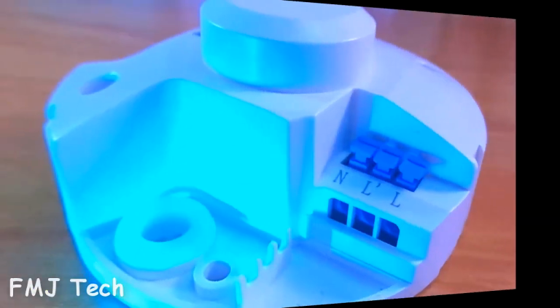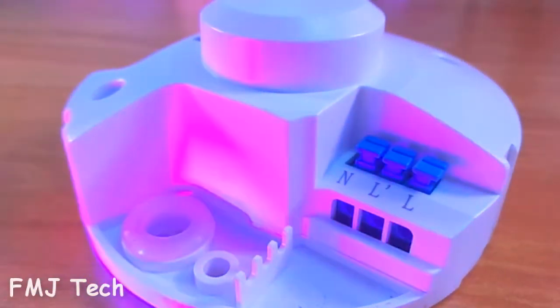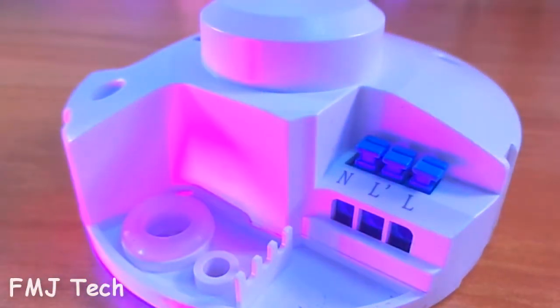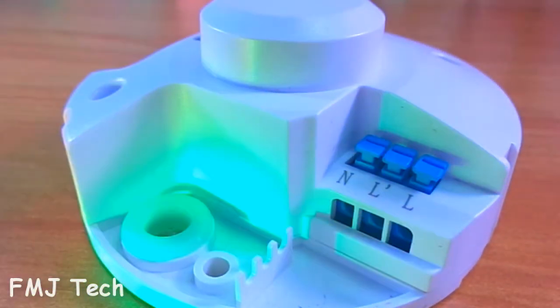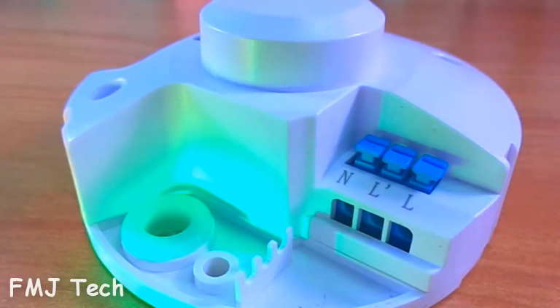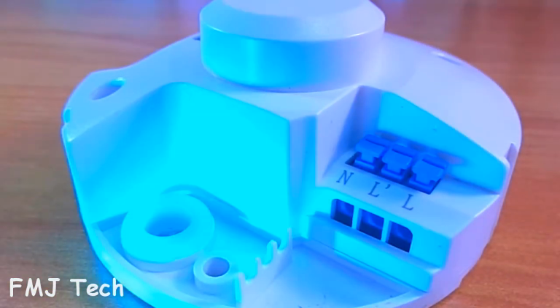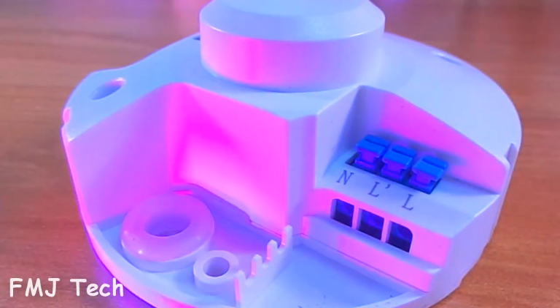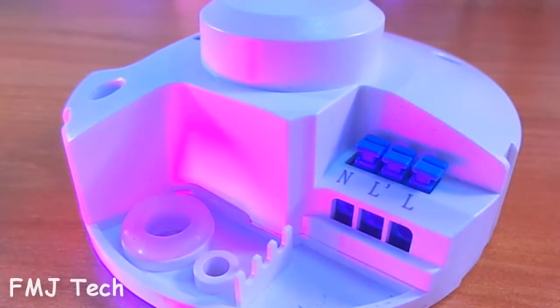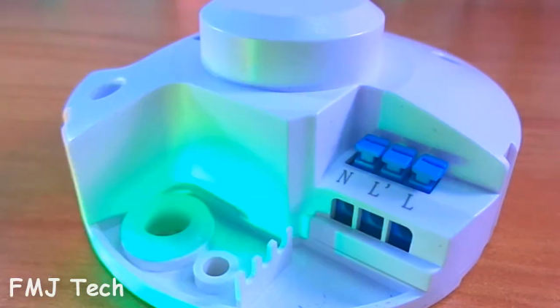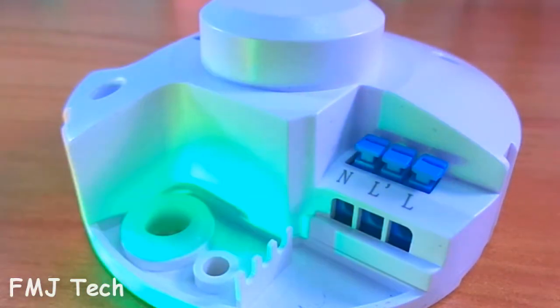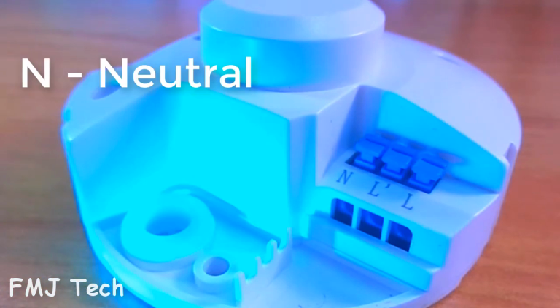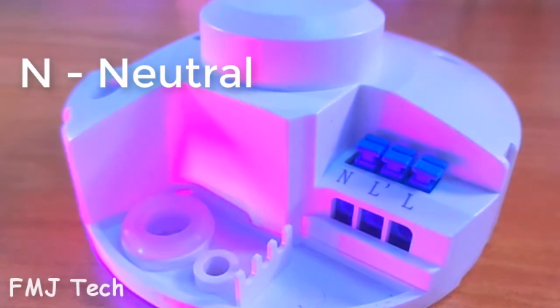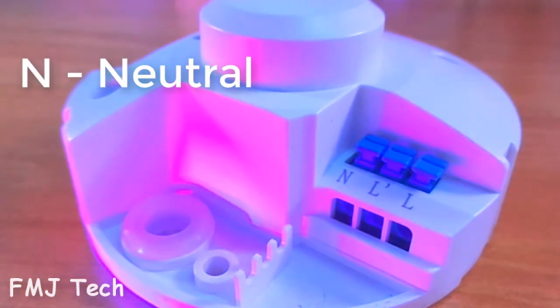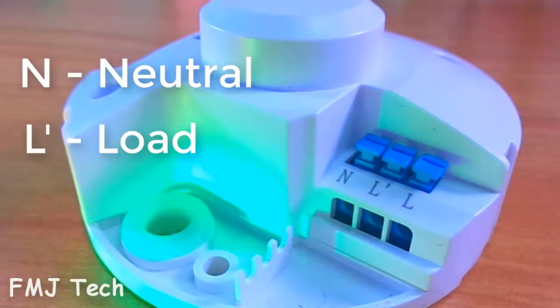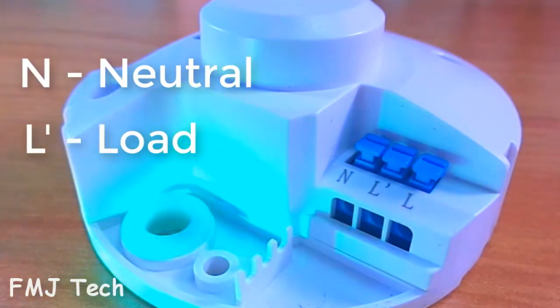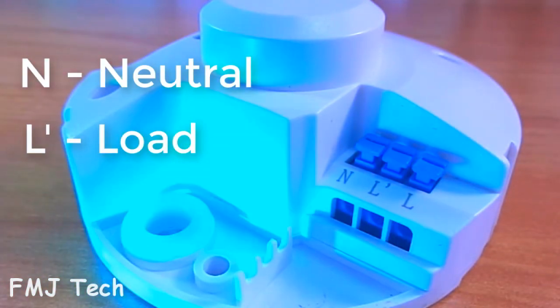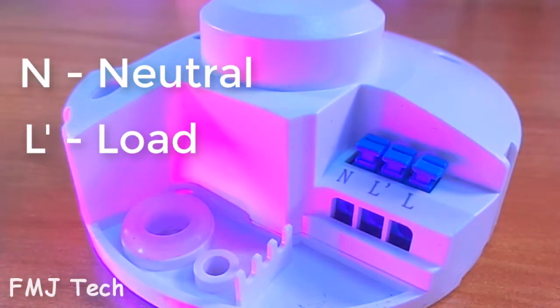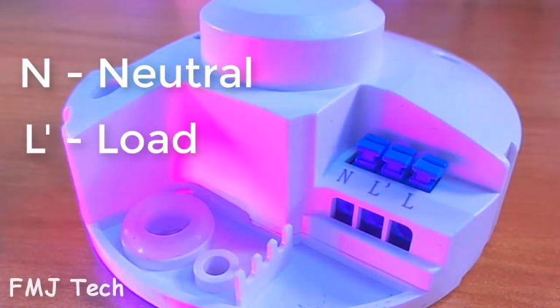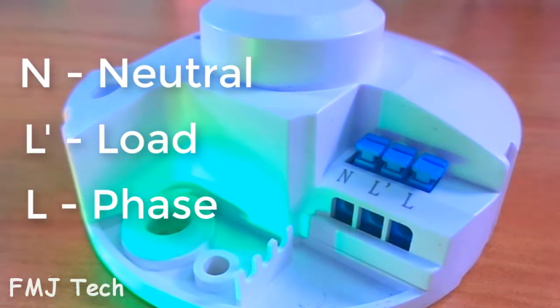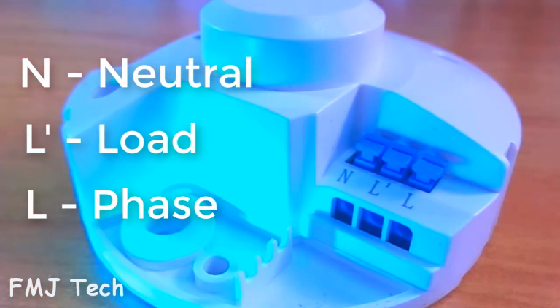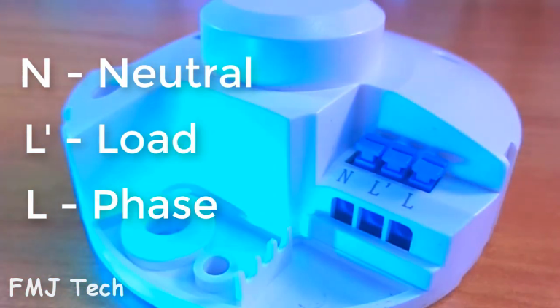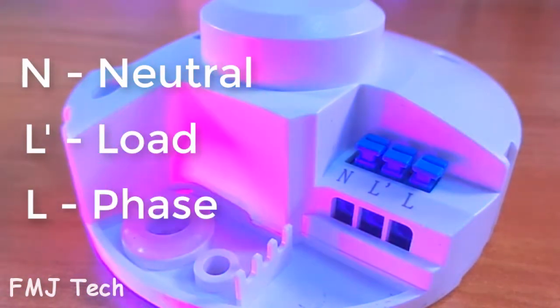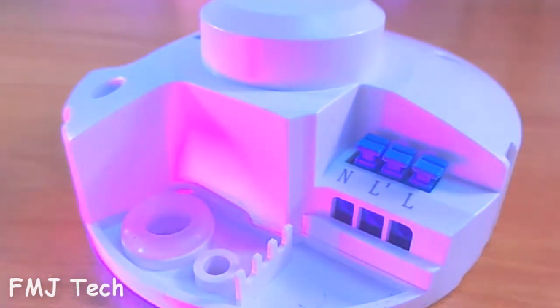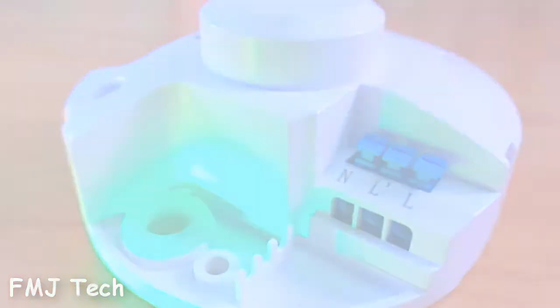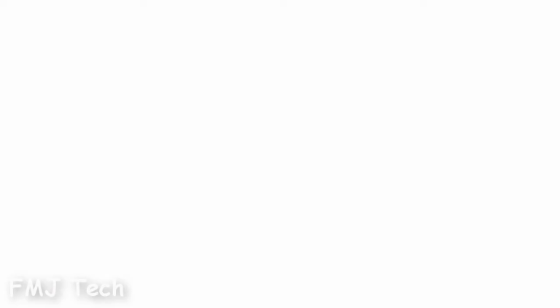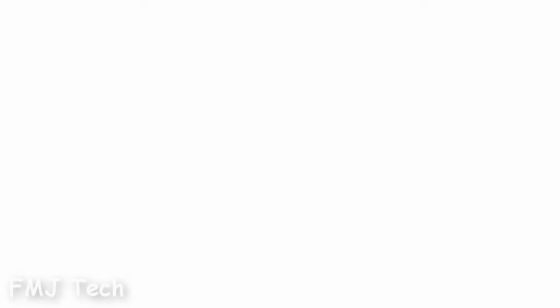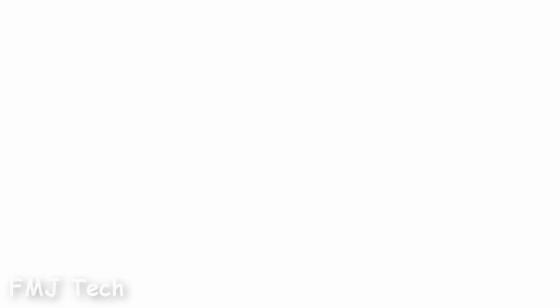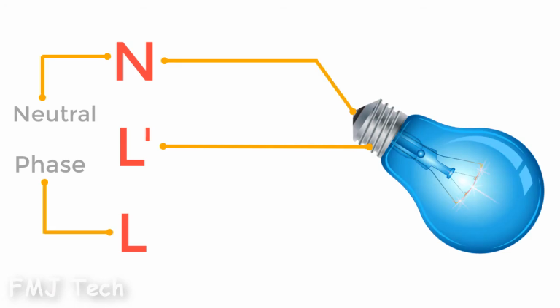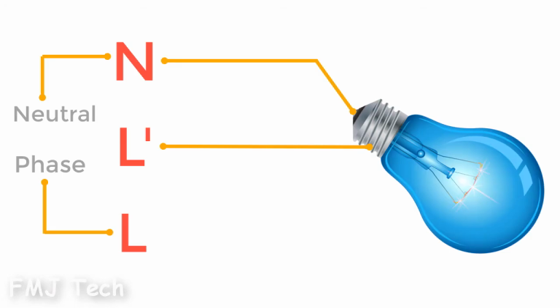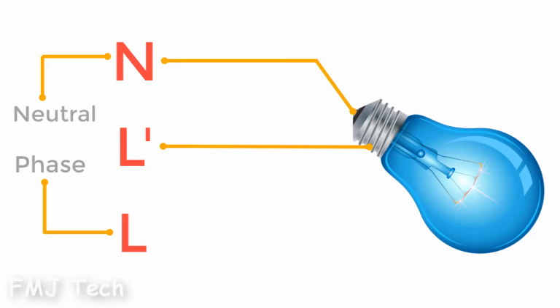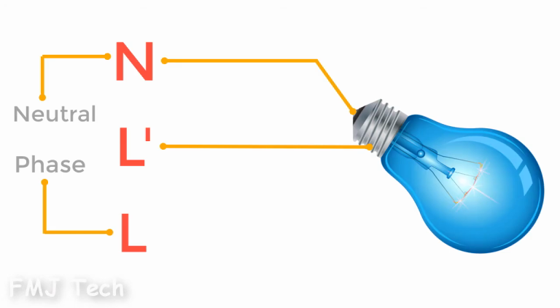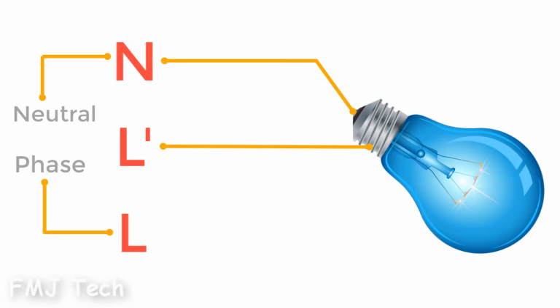On the next side you can see some connection slots. Connect N with neutral, L-dash with load, and L with phase. The circuit is very simple and this is how it looks.